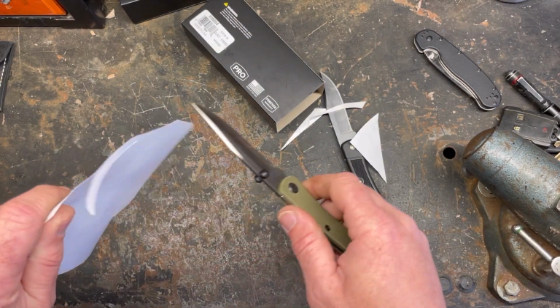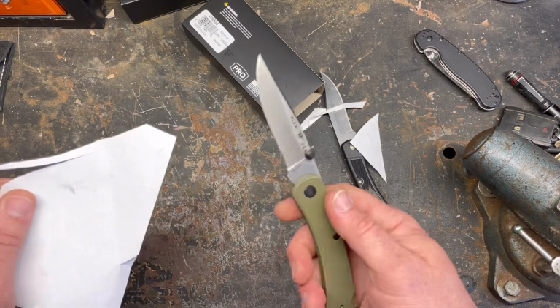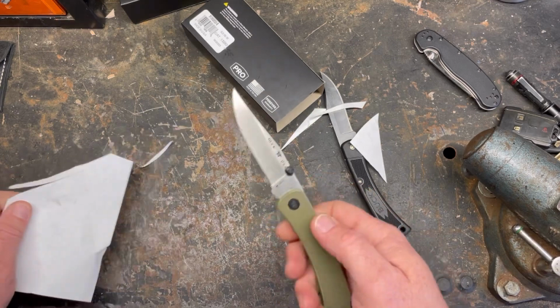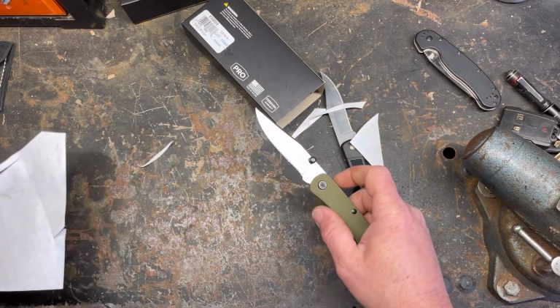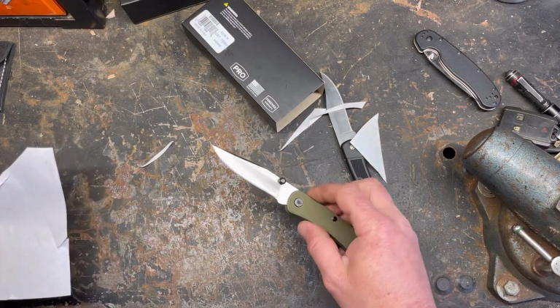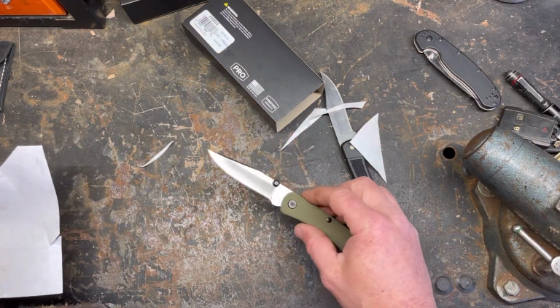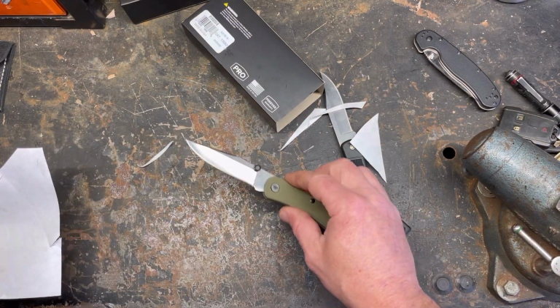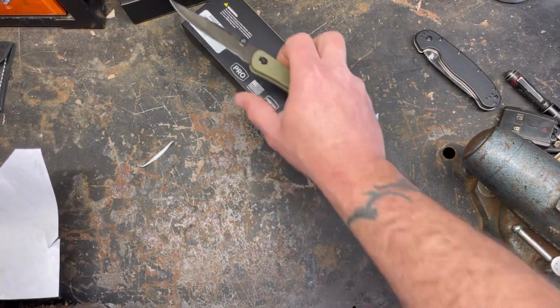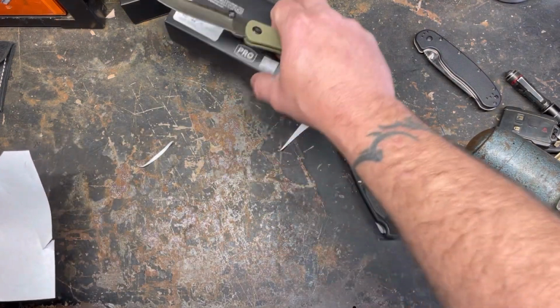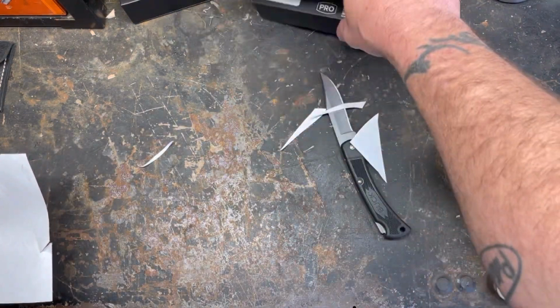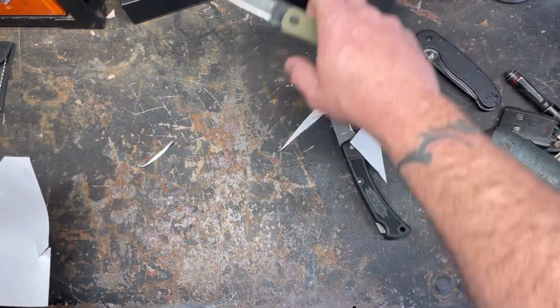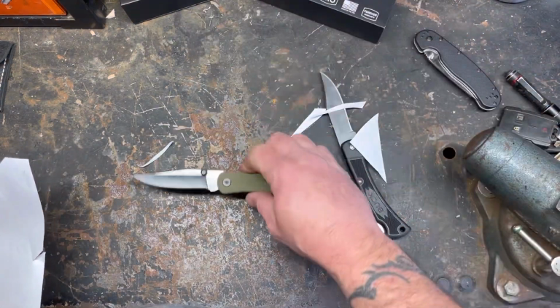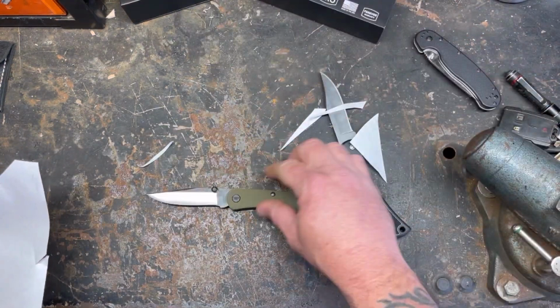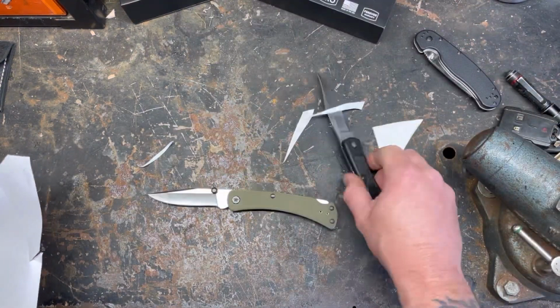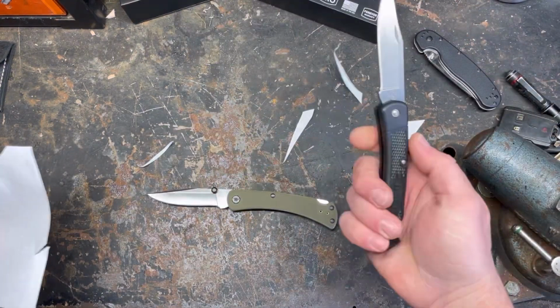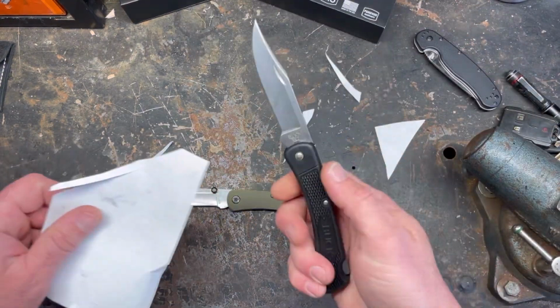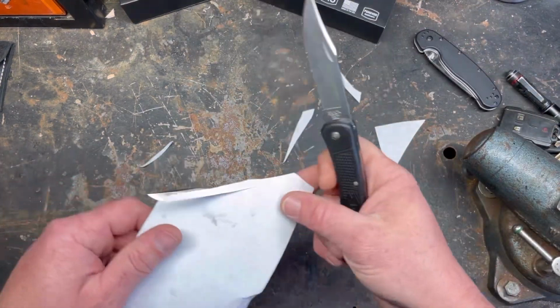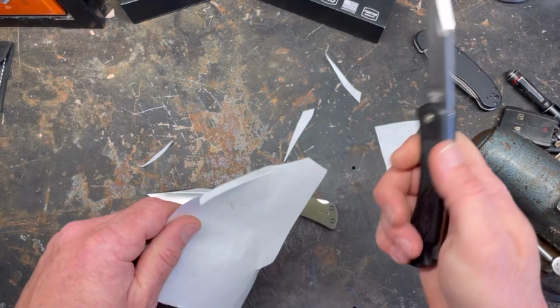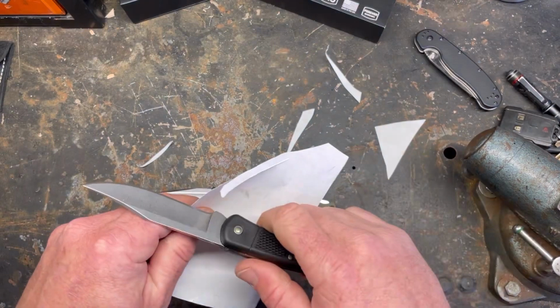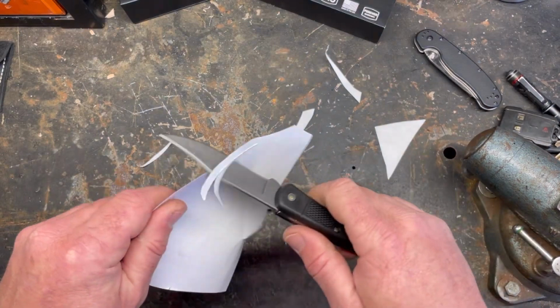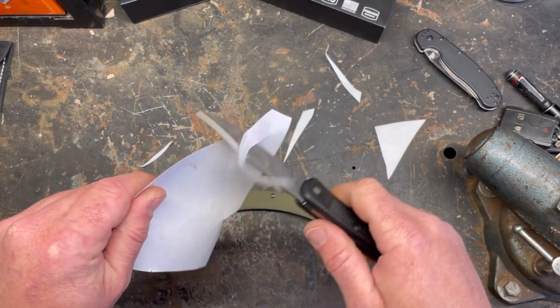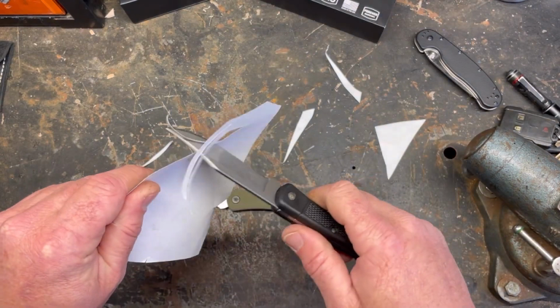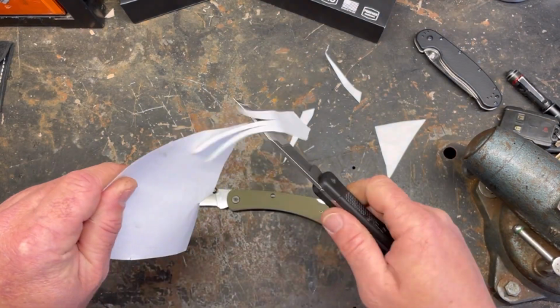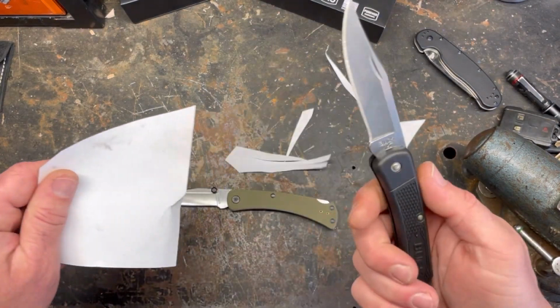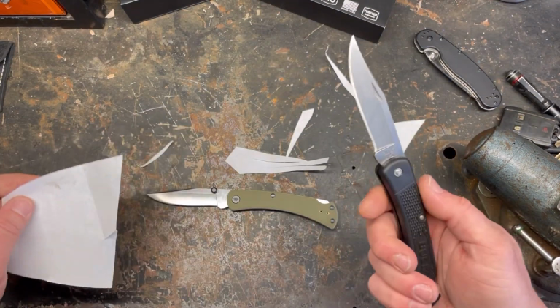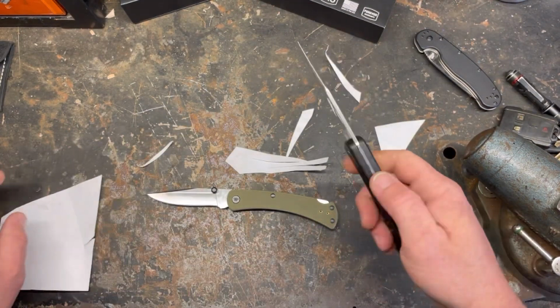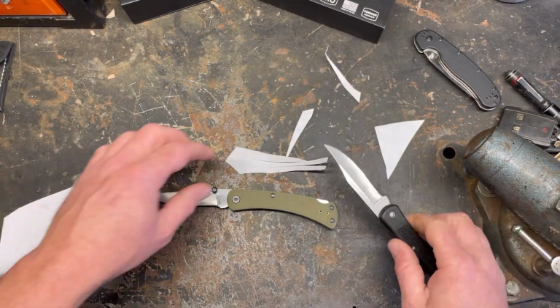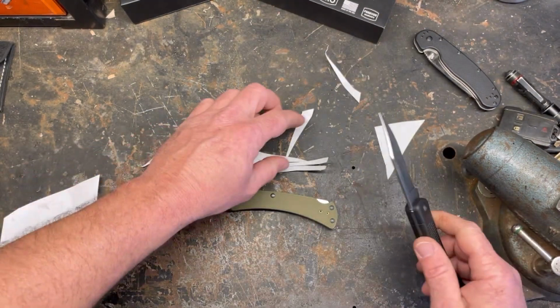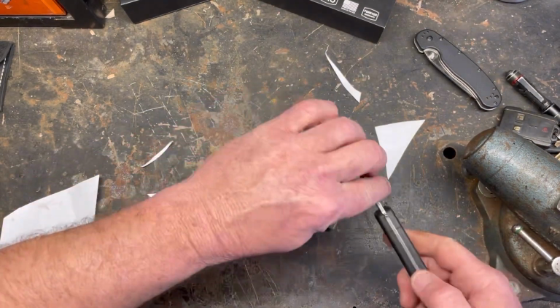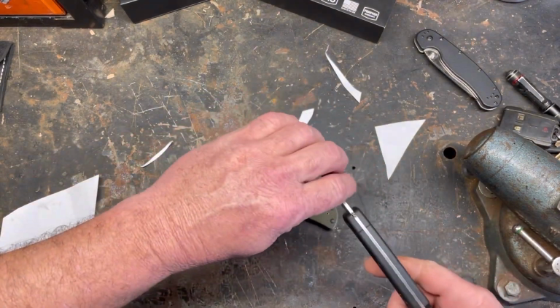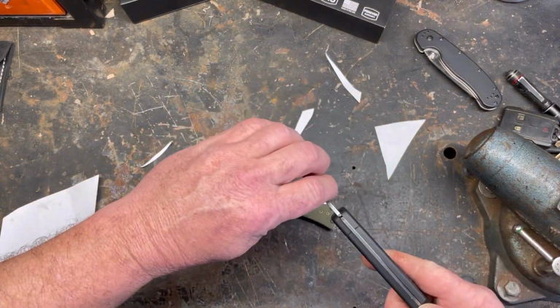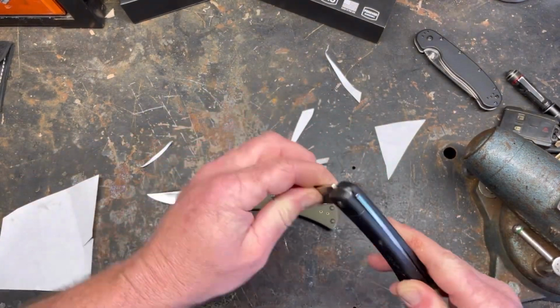Out of the box sharpness — Buck usually does a good job sharpening their knives, and yeah, very sharp out of the box as expected. I've actually dropped this other one but they're both extremely sharp.